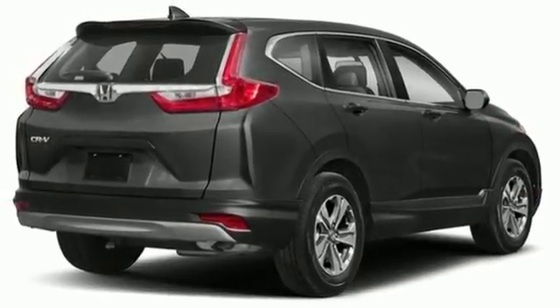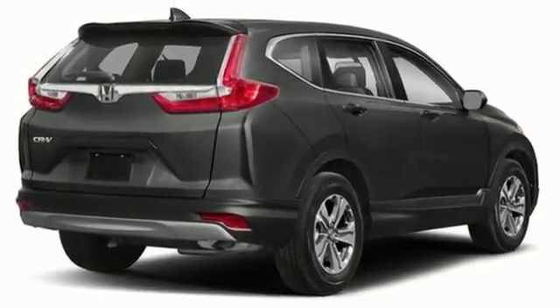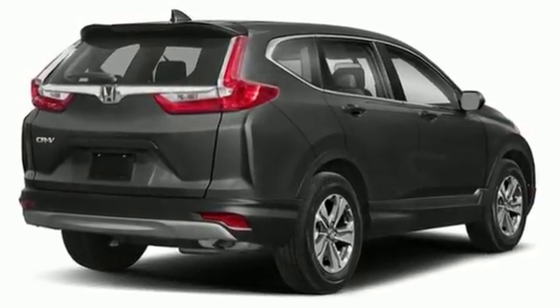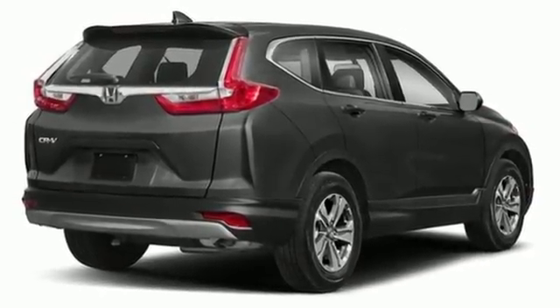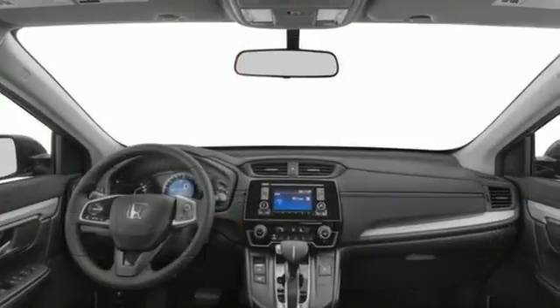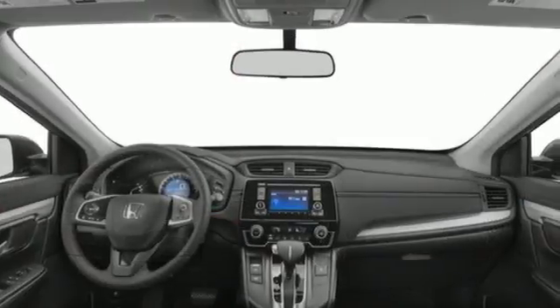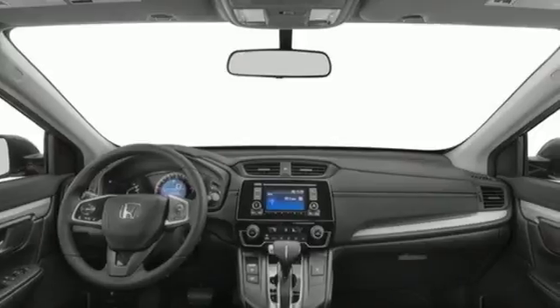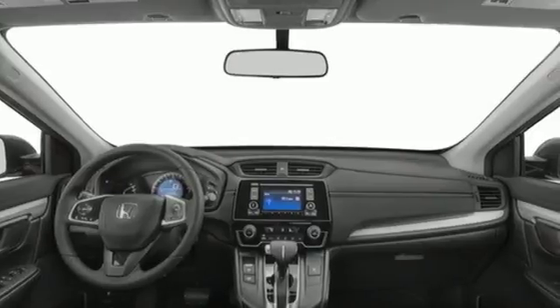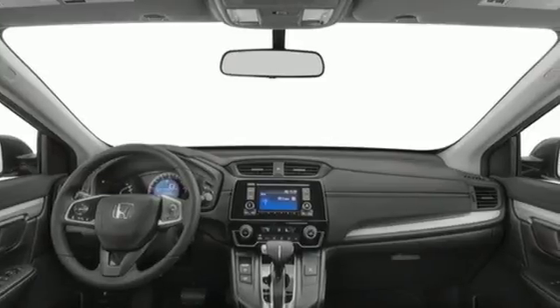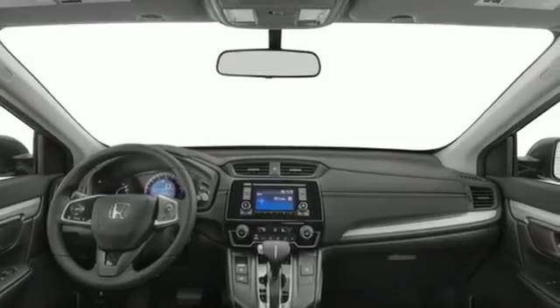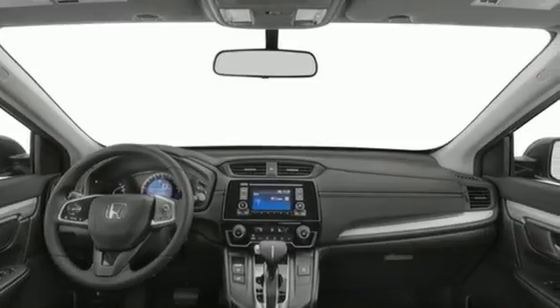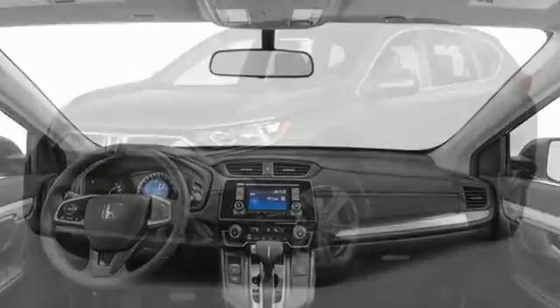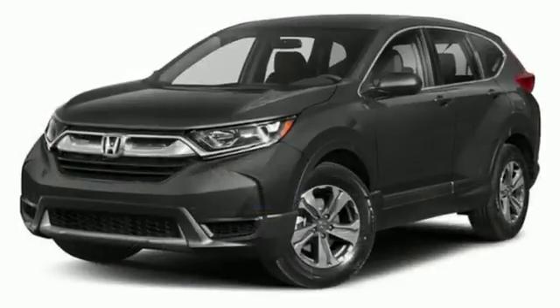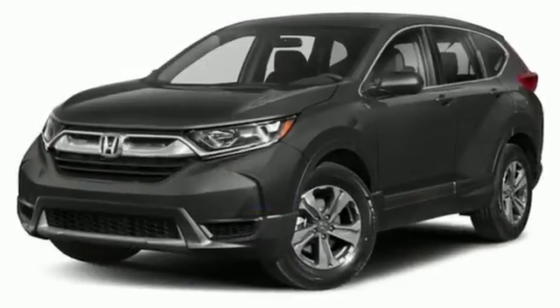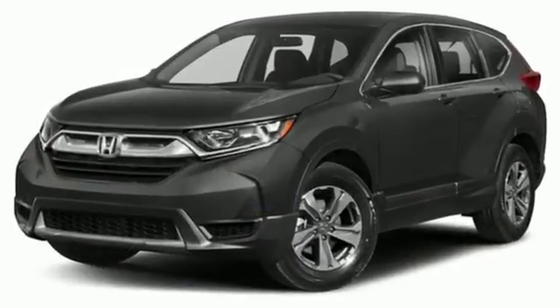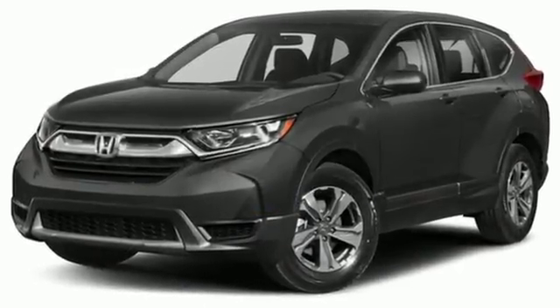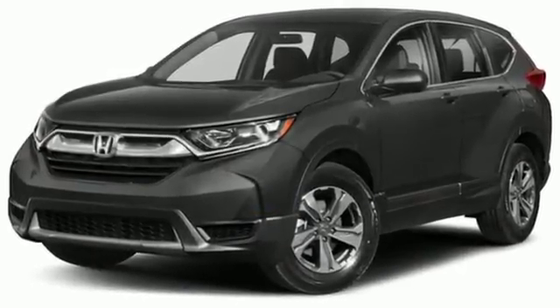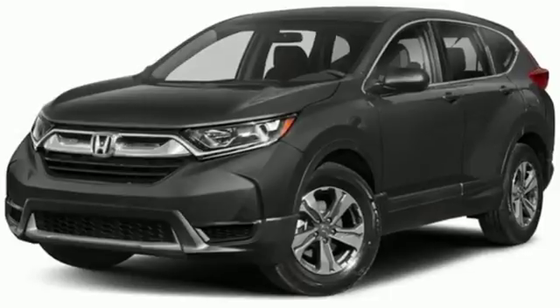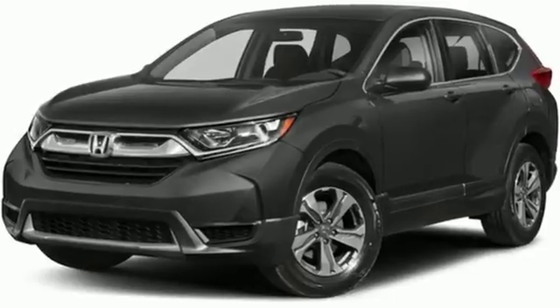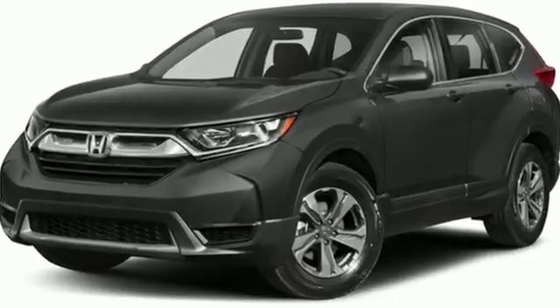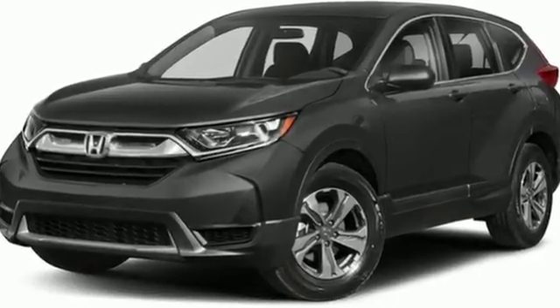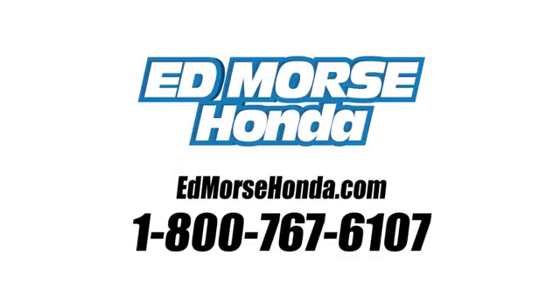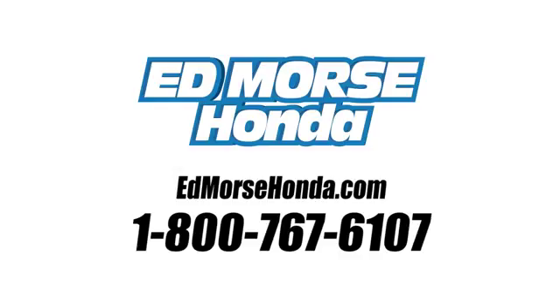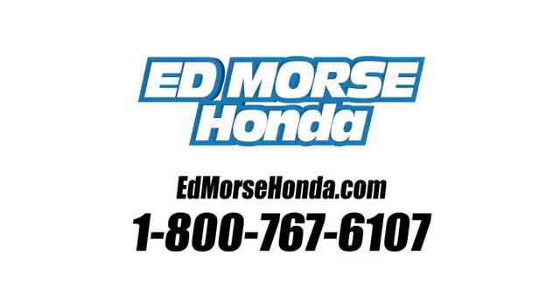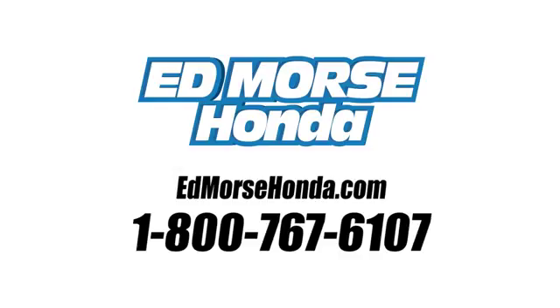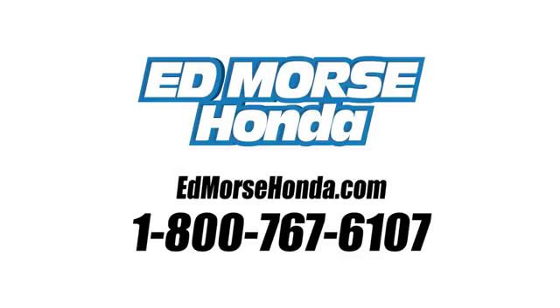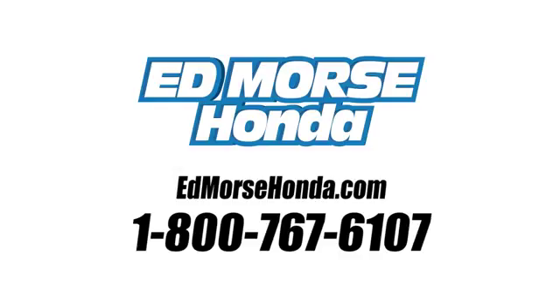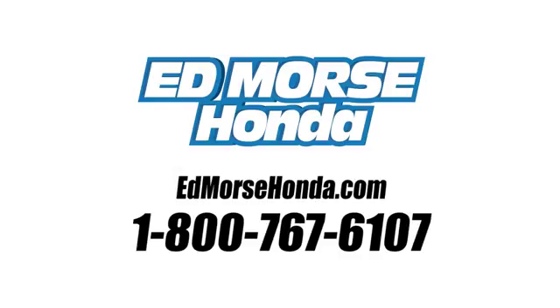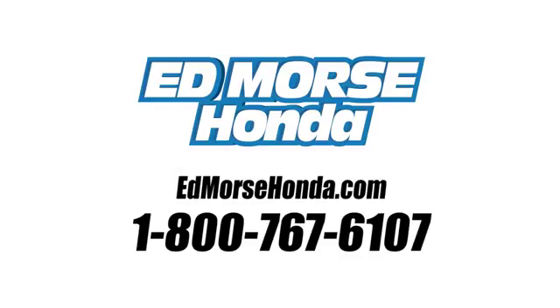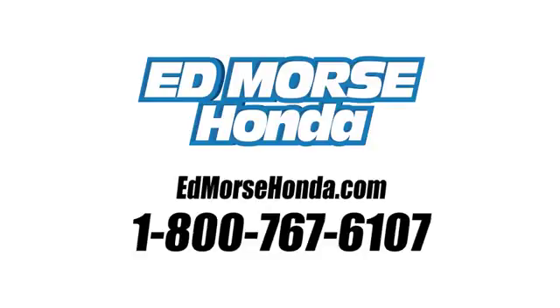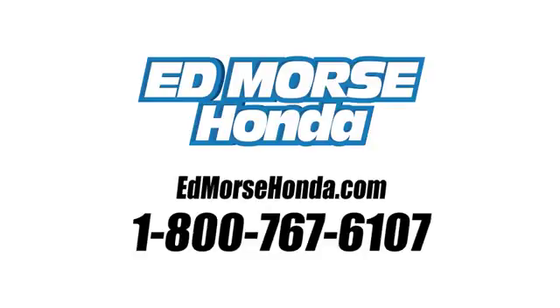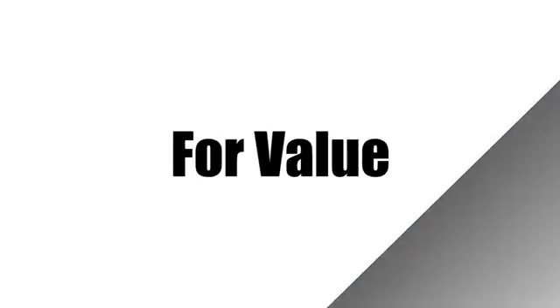Honda has a world-renowned reputation for reliability. Someone is going to drive this fantastic vehicle off the lot — it should be you. Test drive it today. Call us today at 1-800-767-6107.